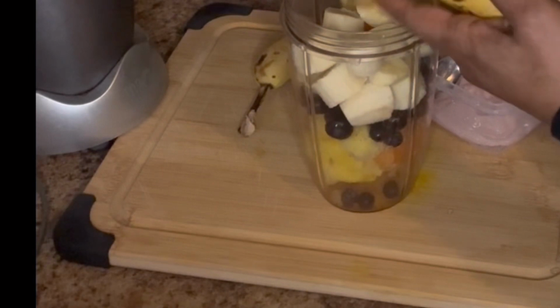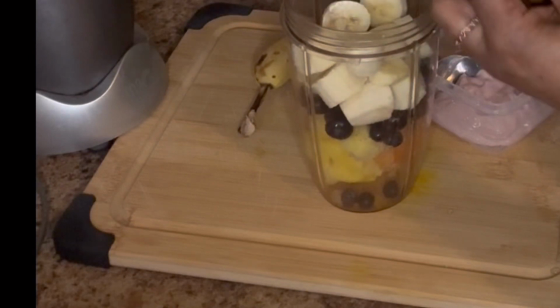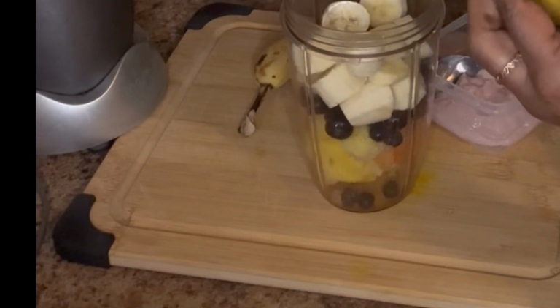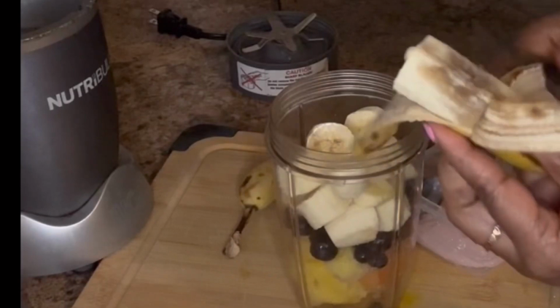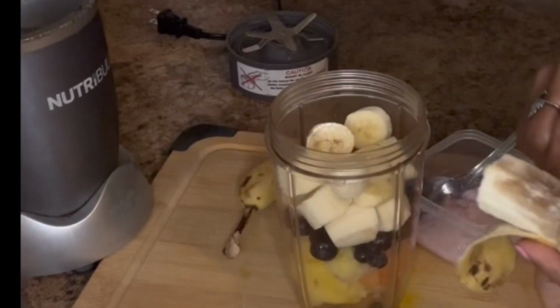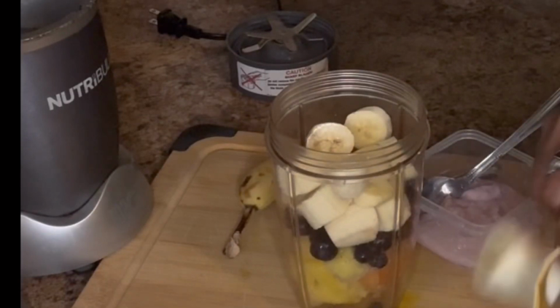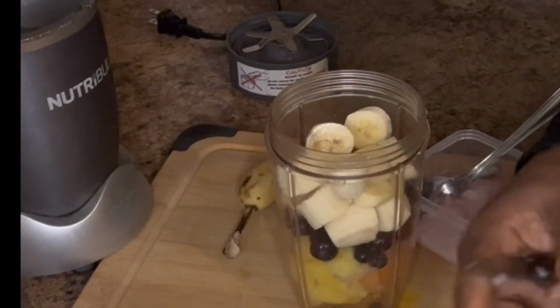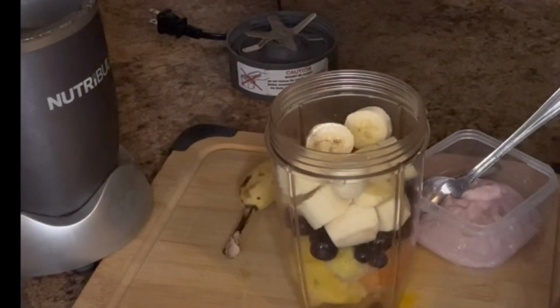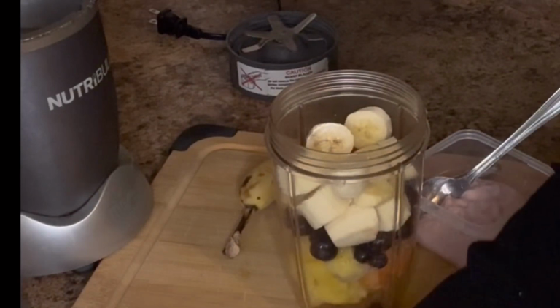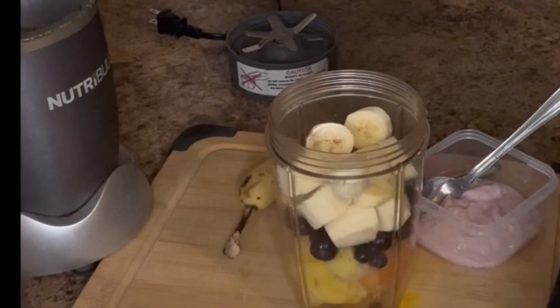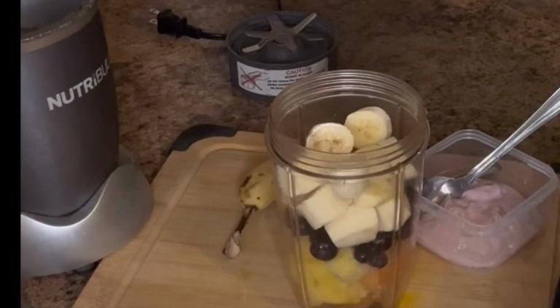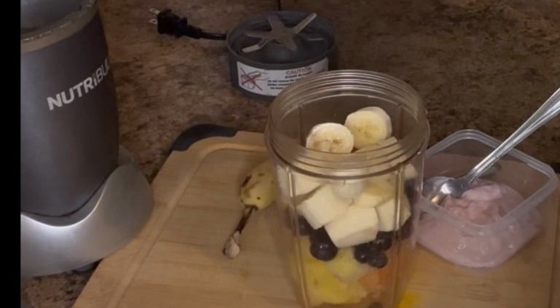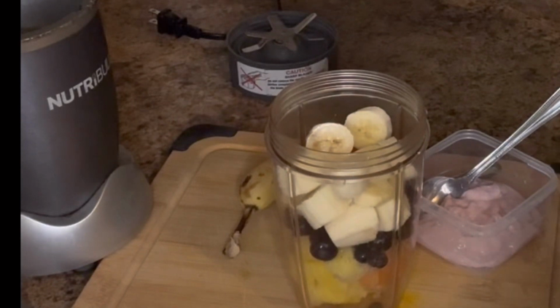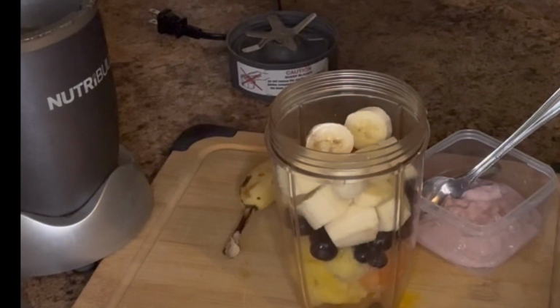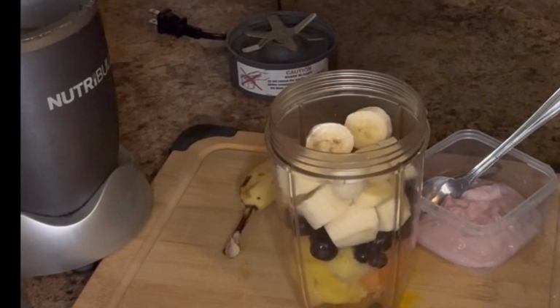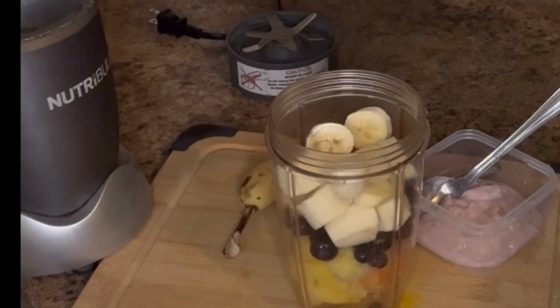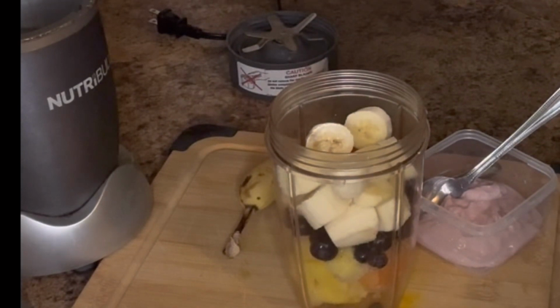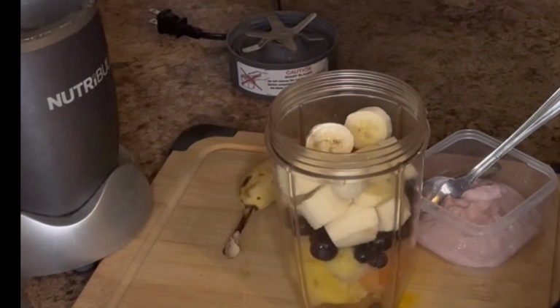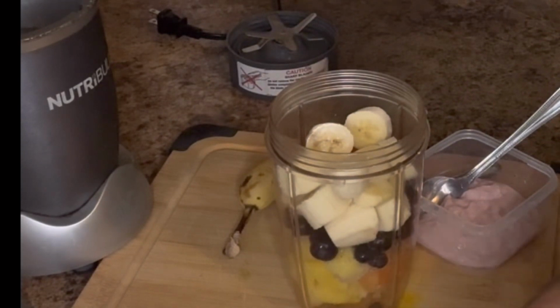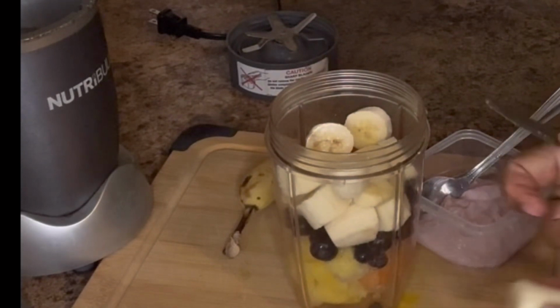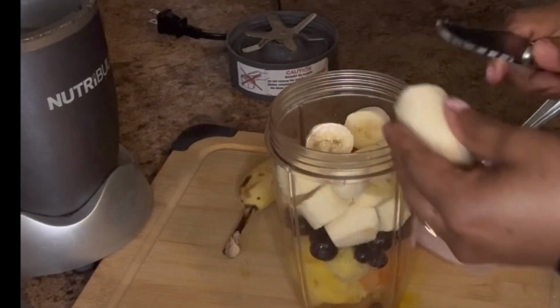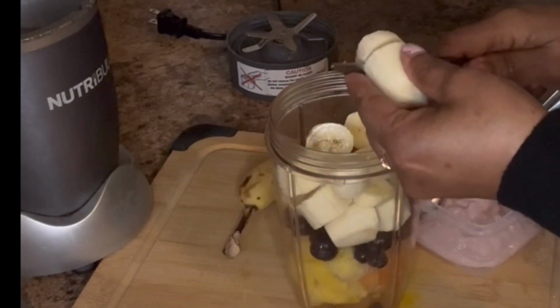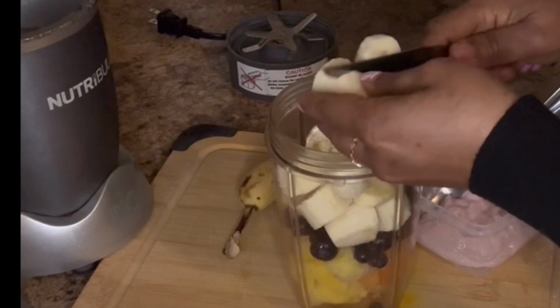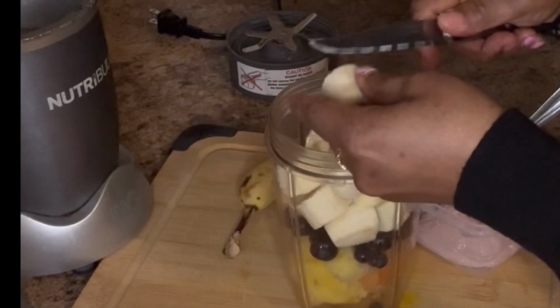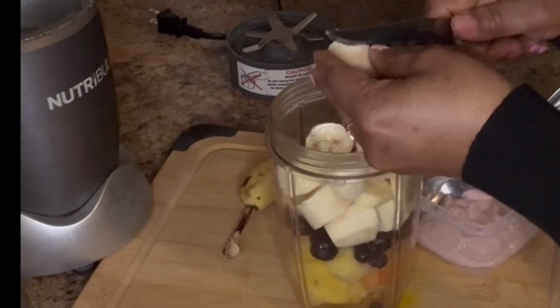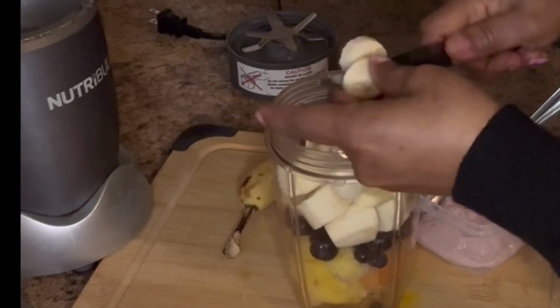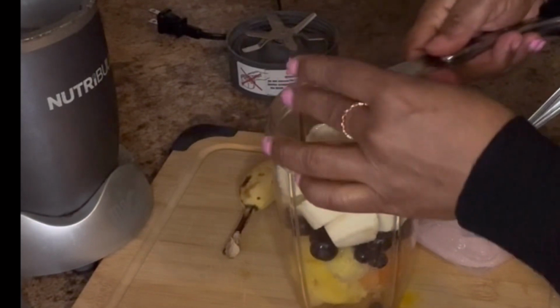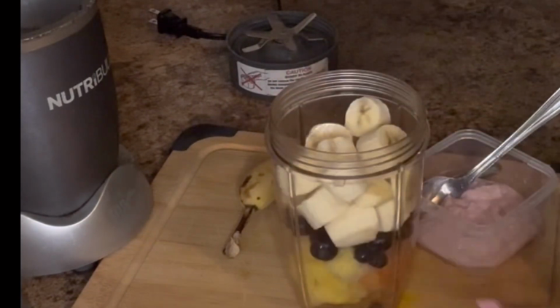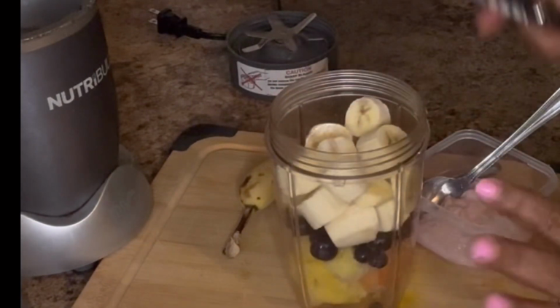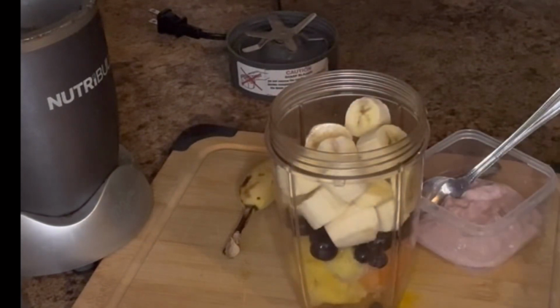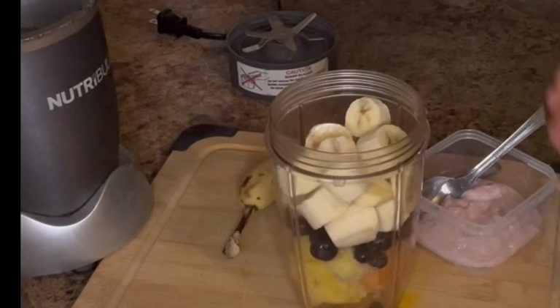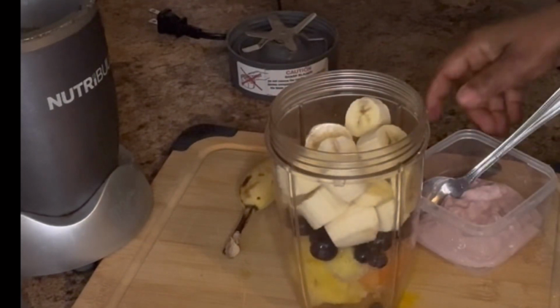Remember, if you have bananas that are a little overripe and you don't want to eat them, you can always make a smoothie with them. I'm going to use two bananas.